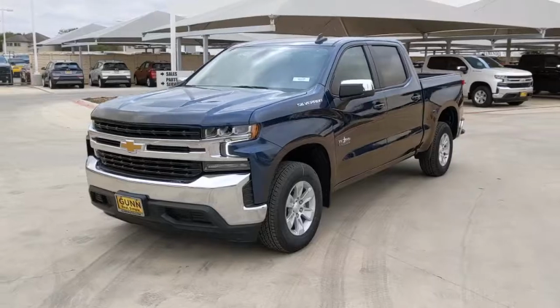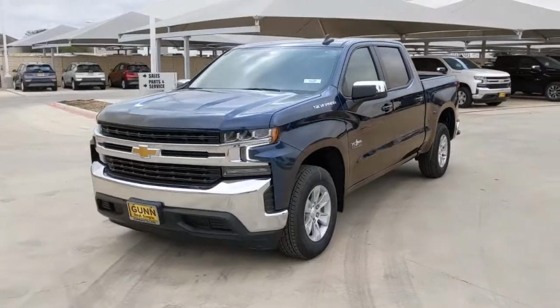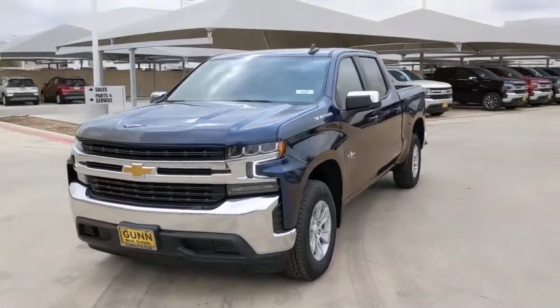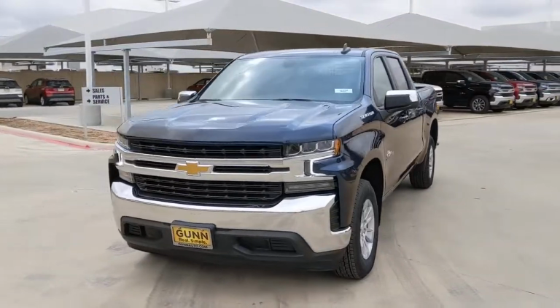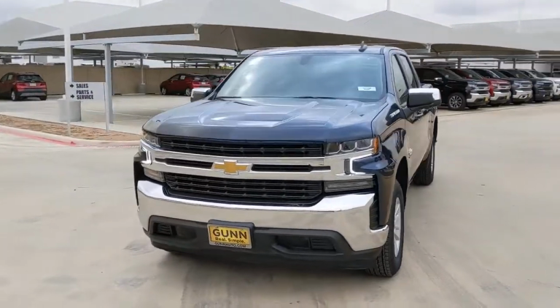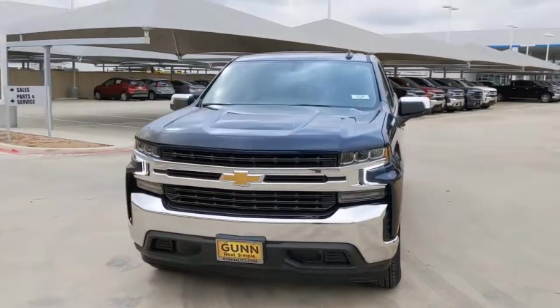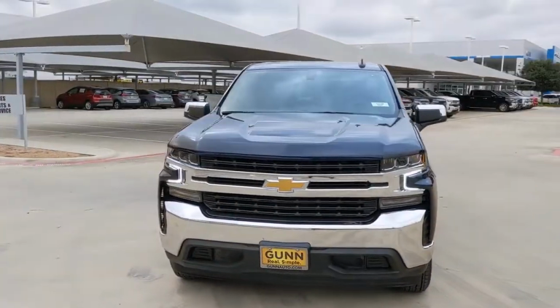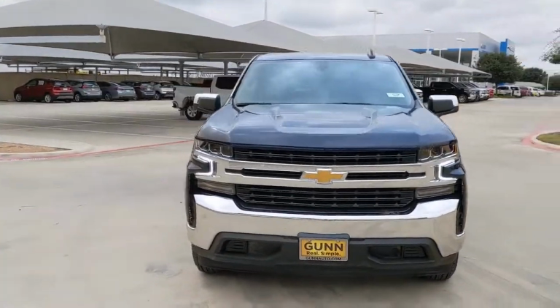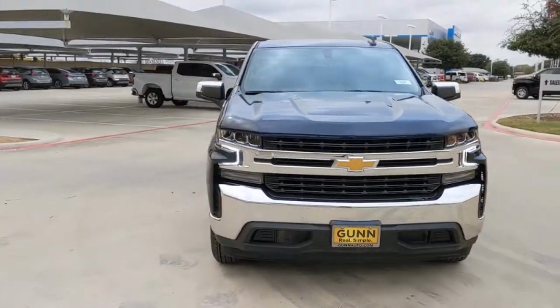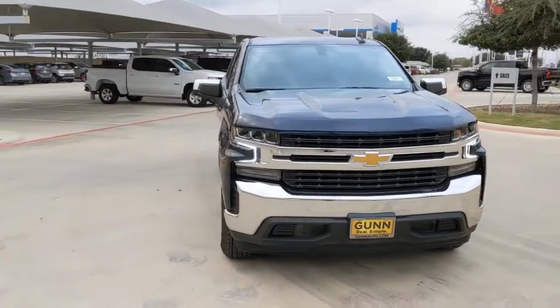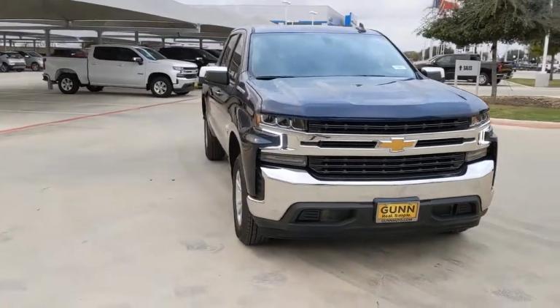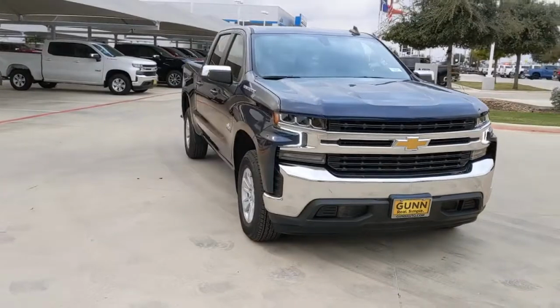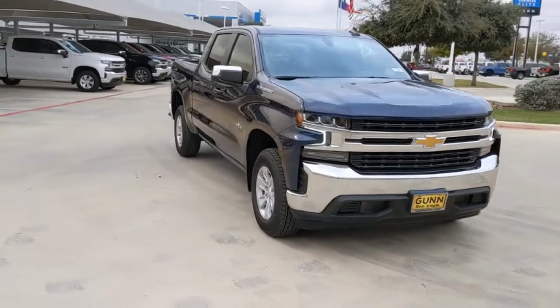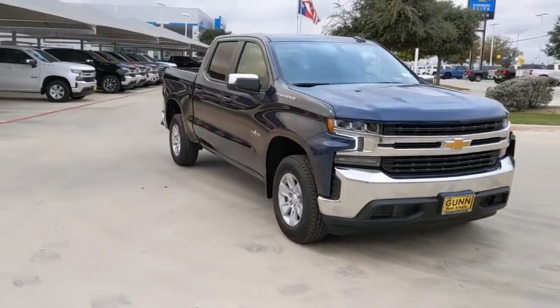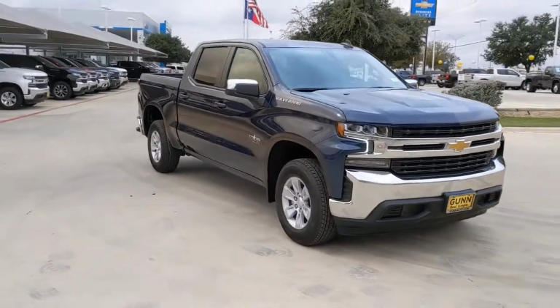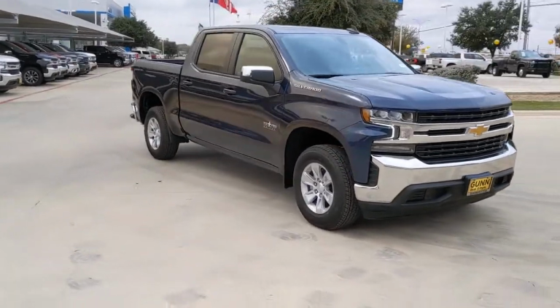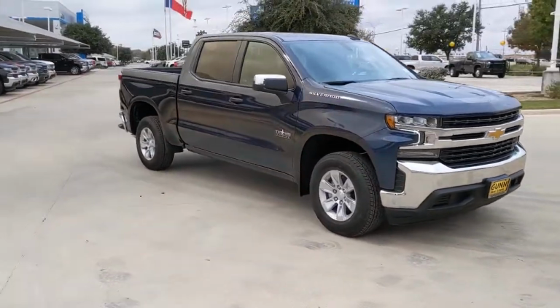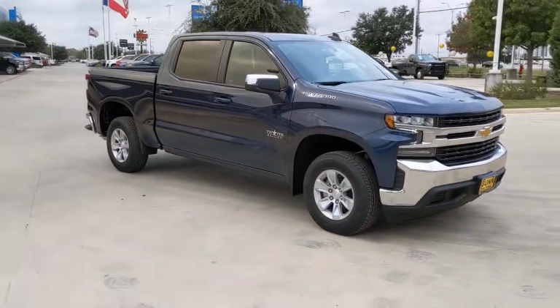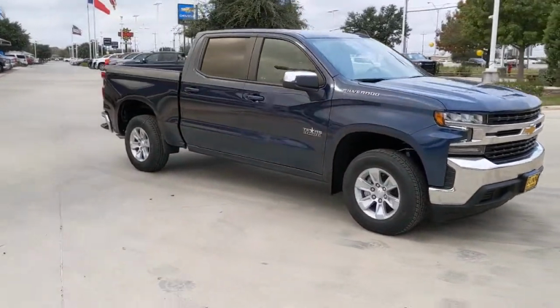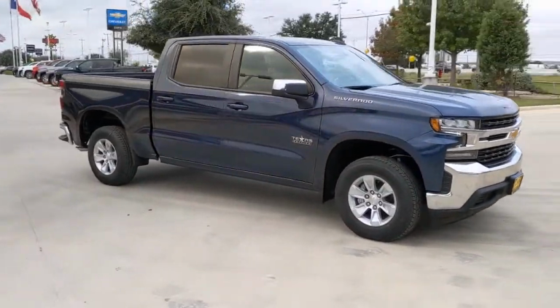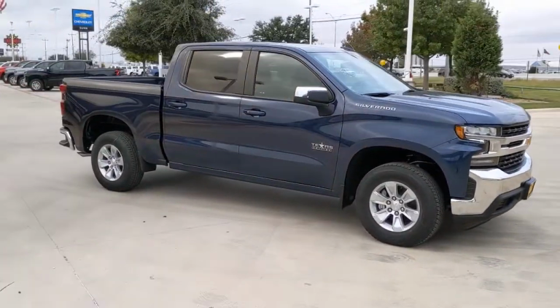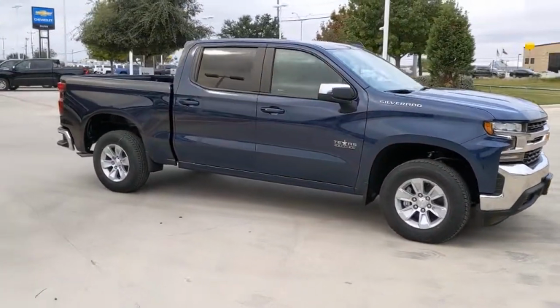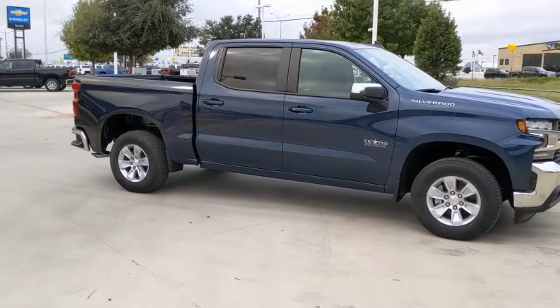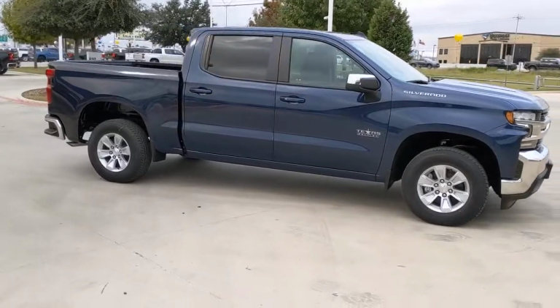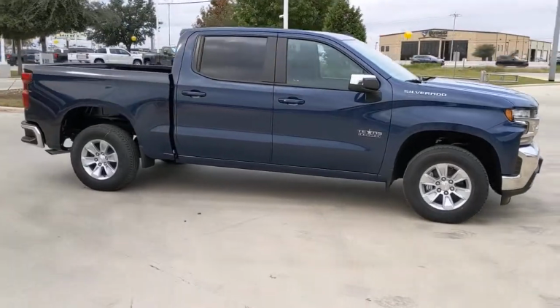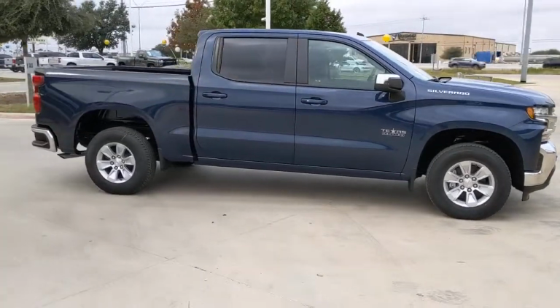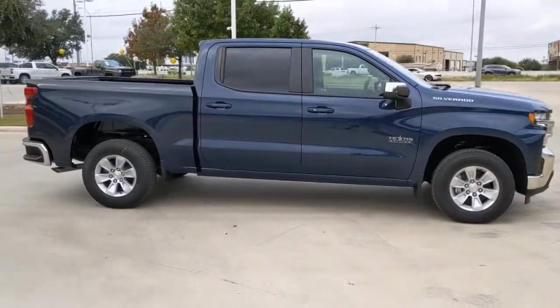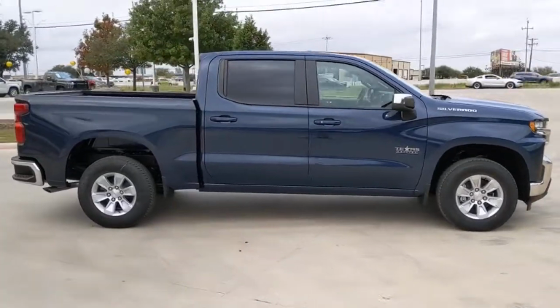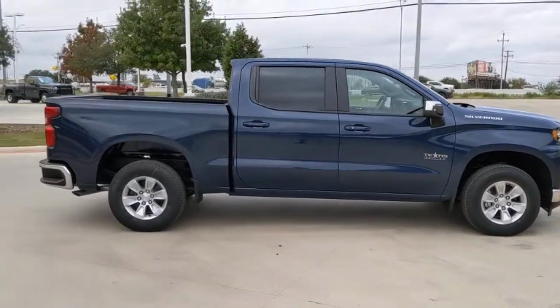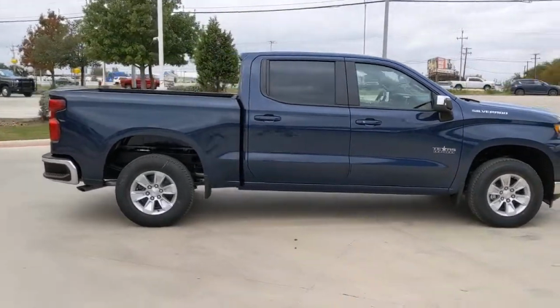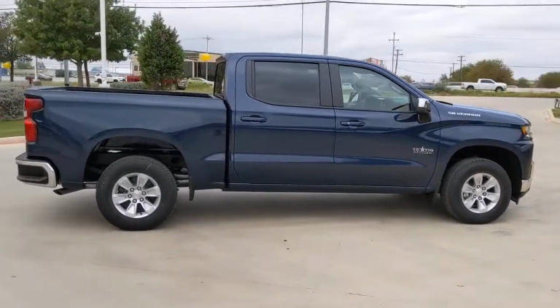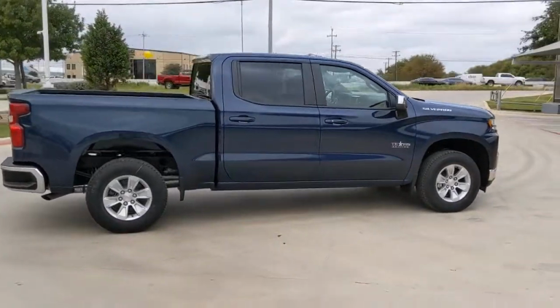Get acquainted with the 2021 Chevrolet Silverado 1500. The smooth-riding Silverado 1500 delivers rugged strength, a quiet and spacious cabin, agile handling, and technology that keeps you connected.